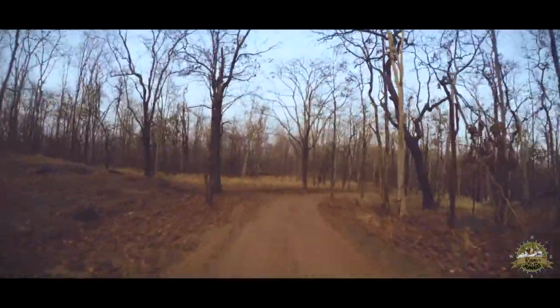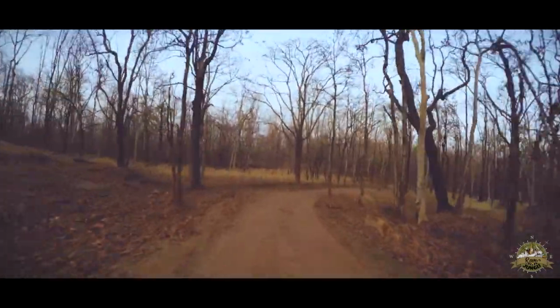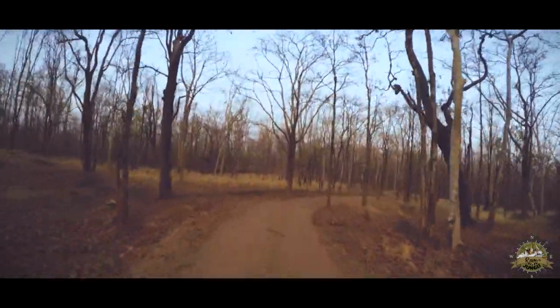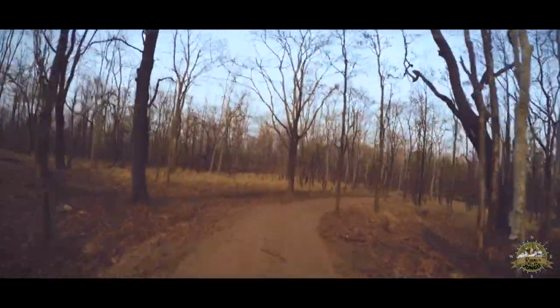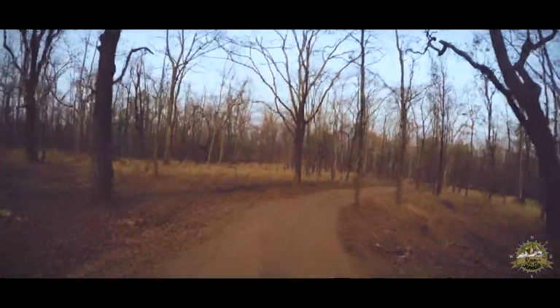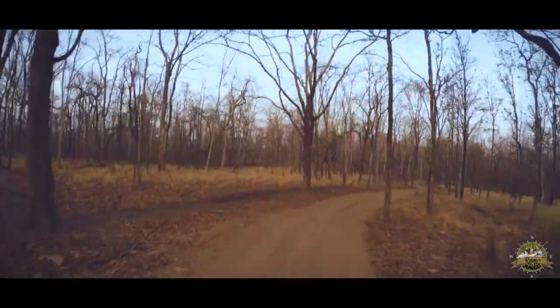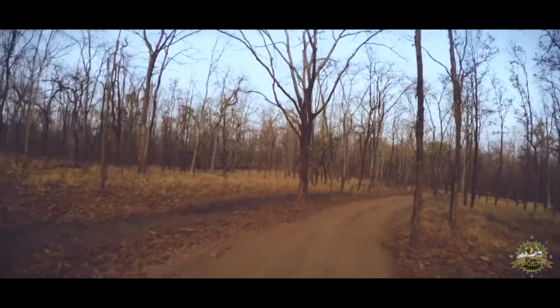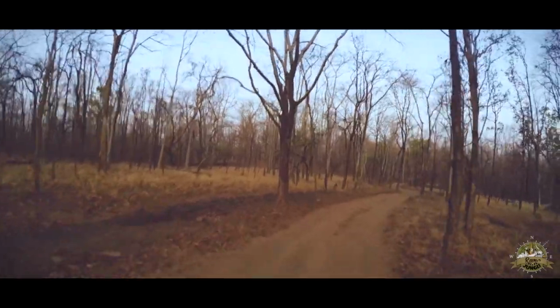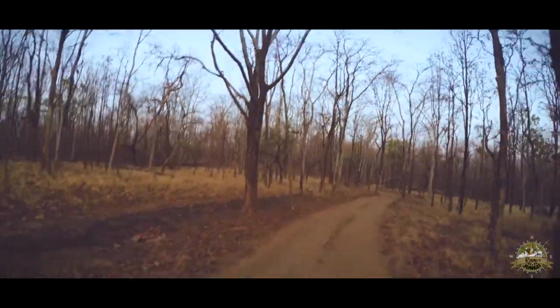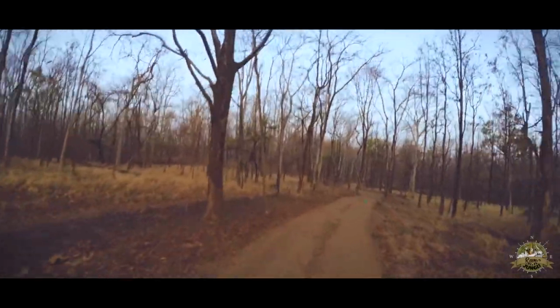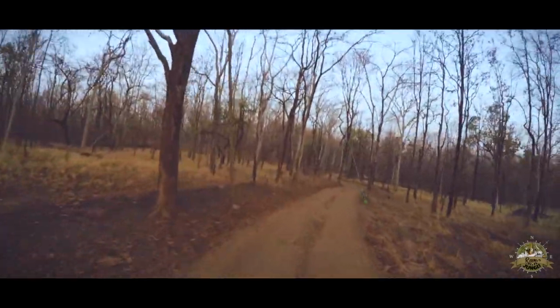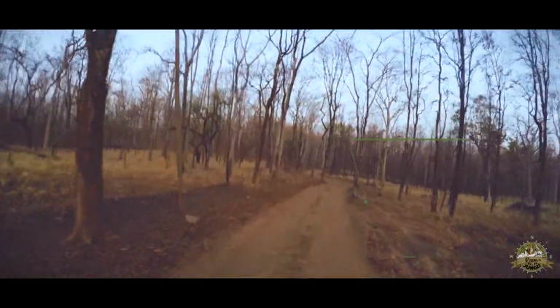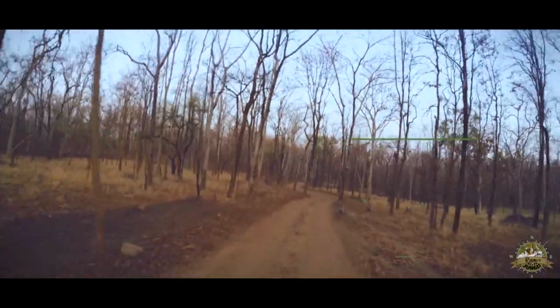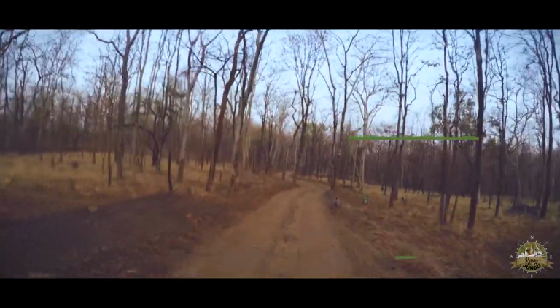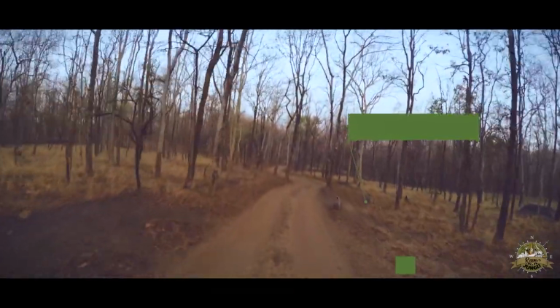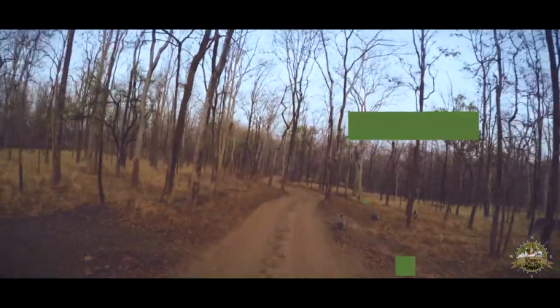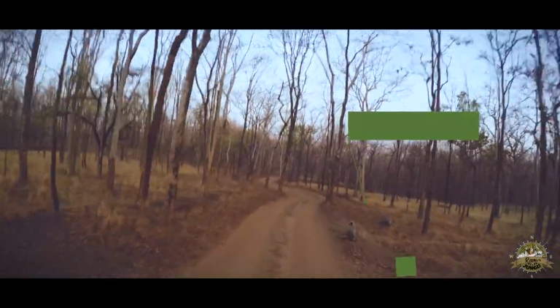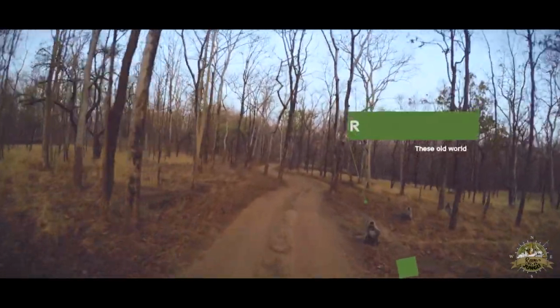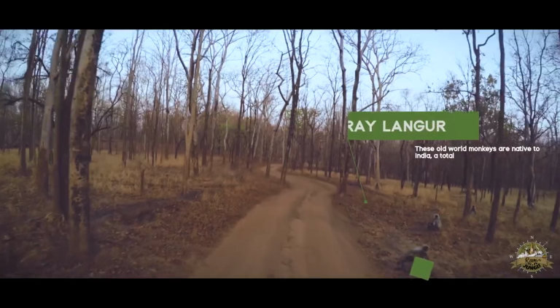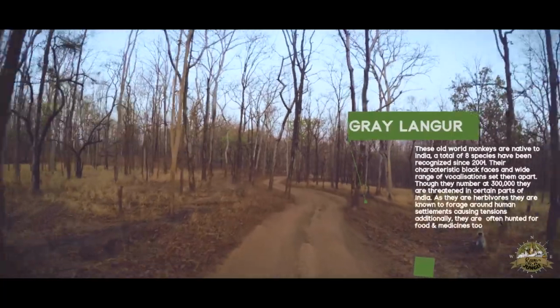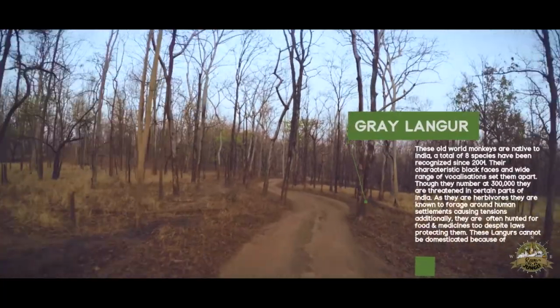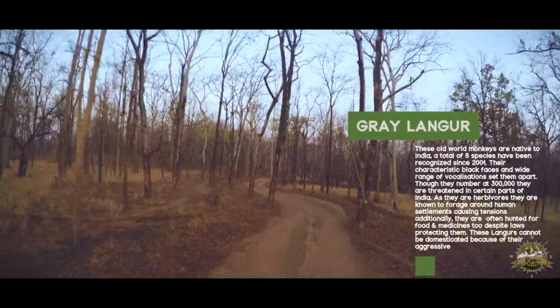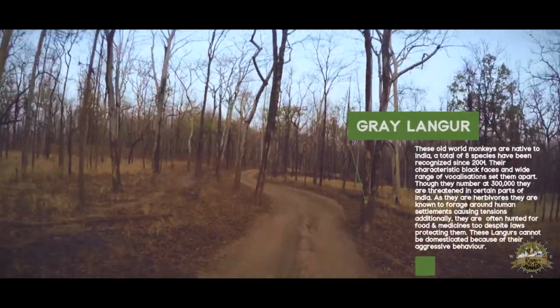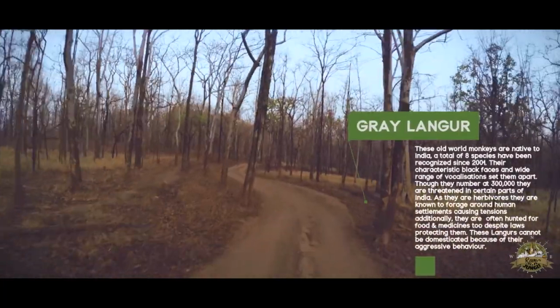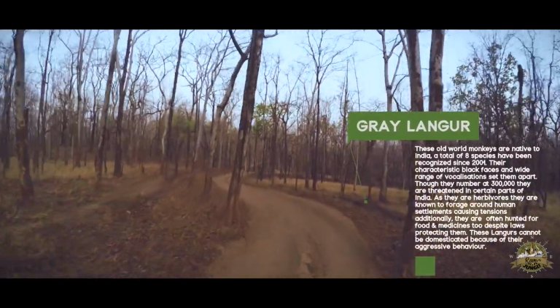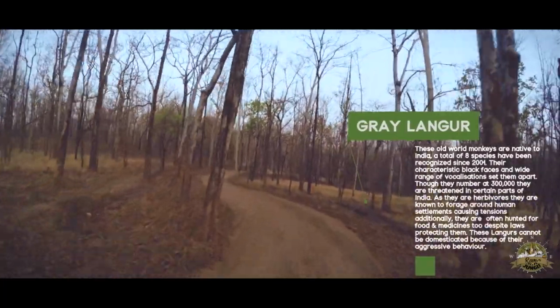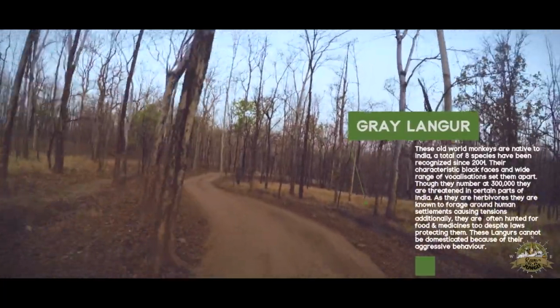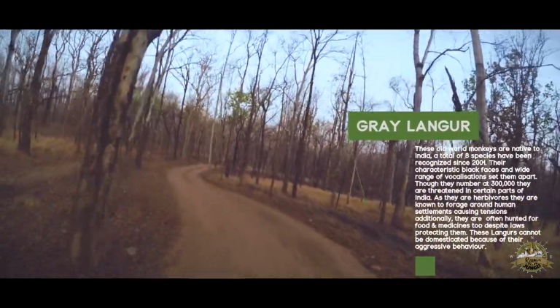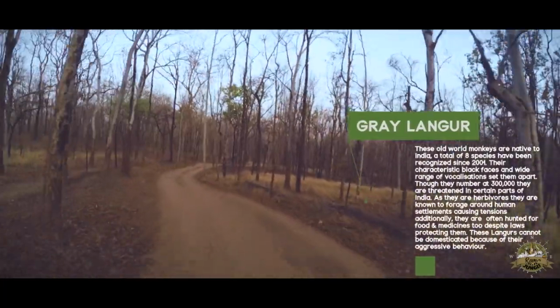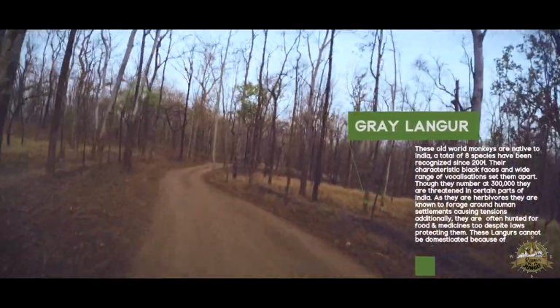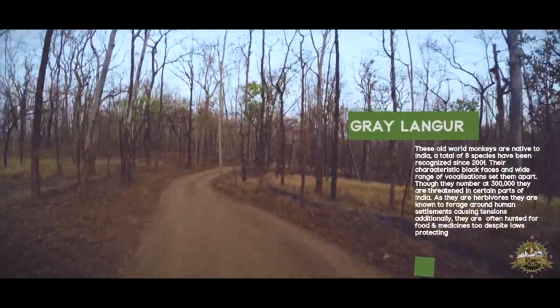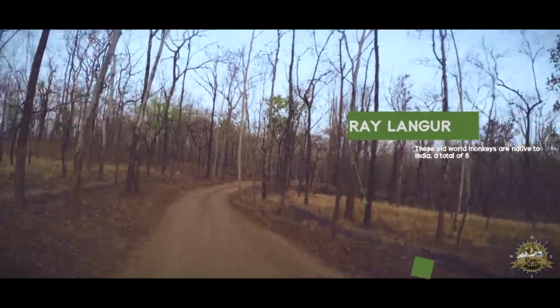As we drive on, just ahead, we approach a pack of monkeys. Watch them scatter off to your right and one to your left. These black-faced monkeys are known as grey langurs.